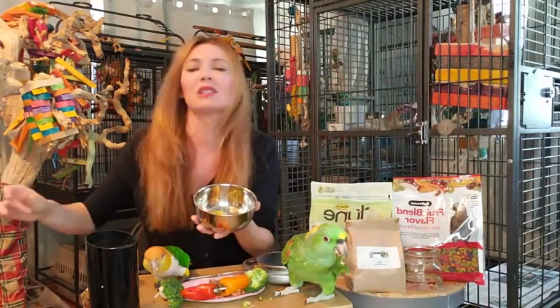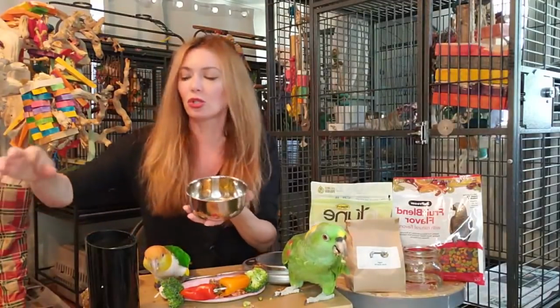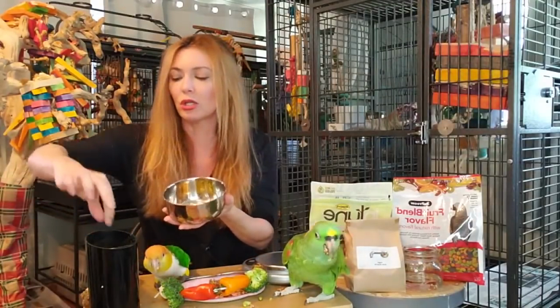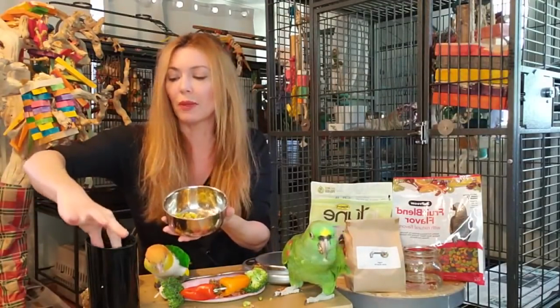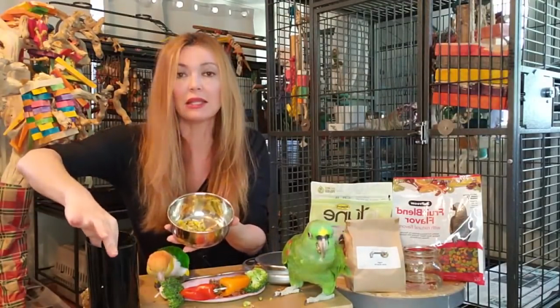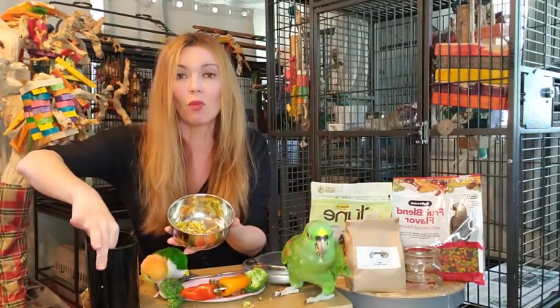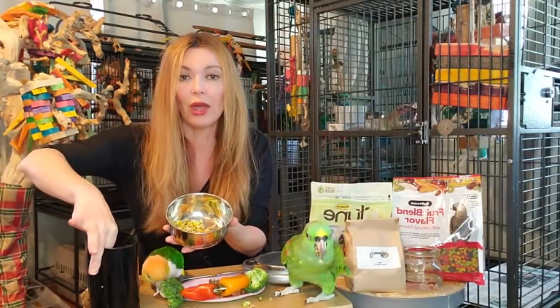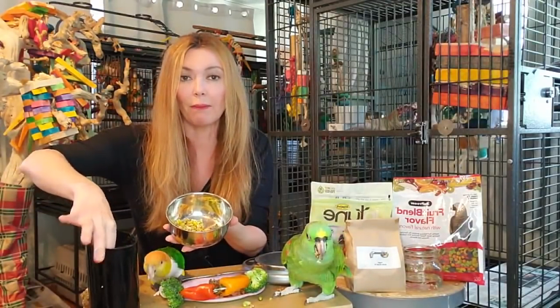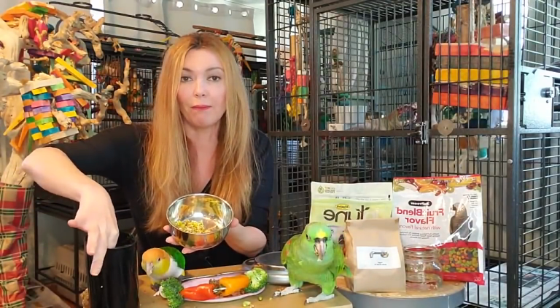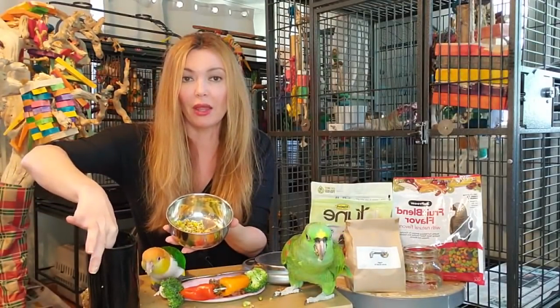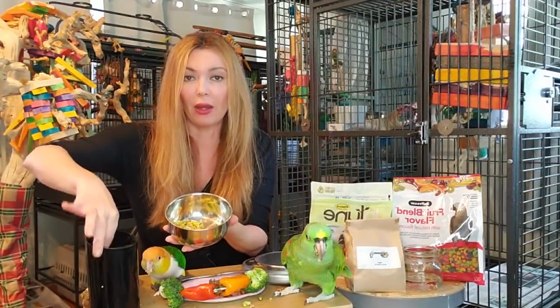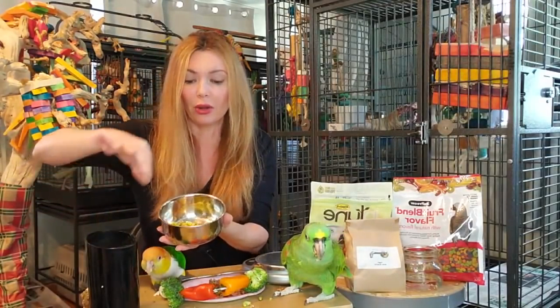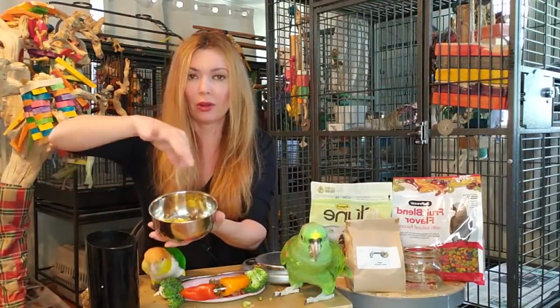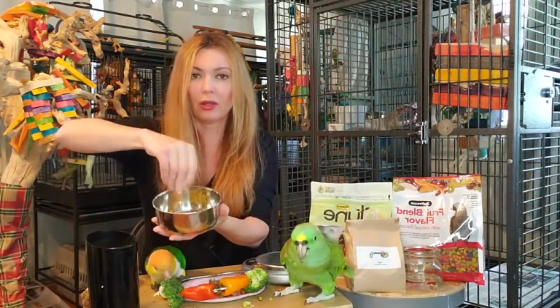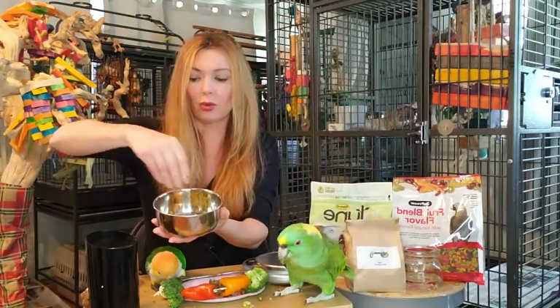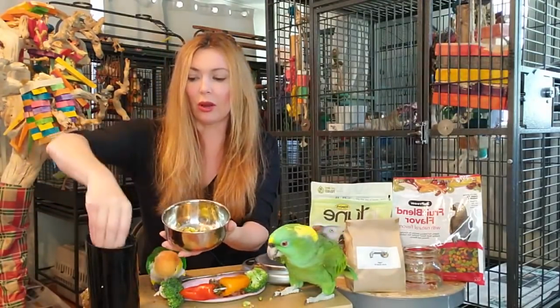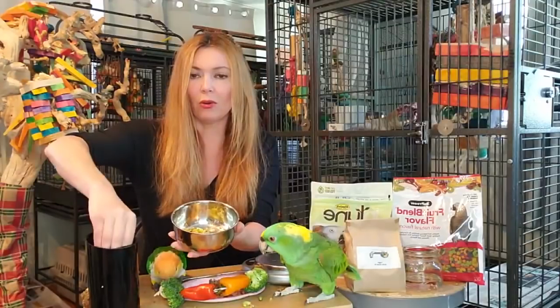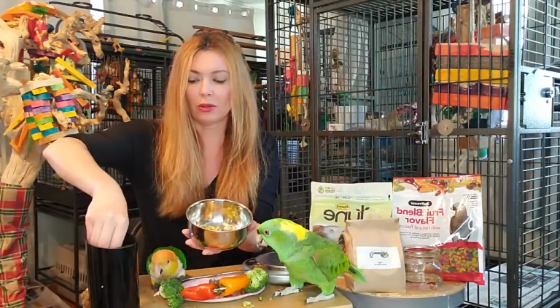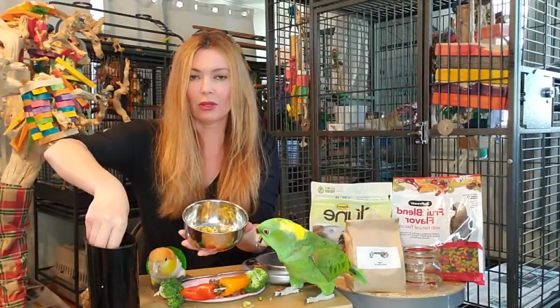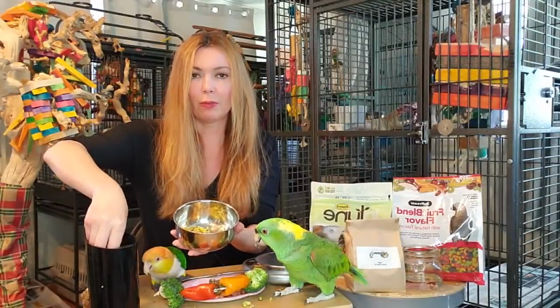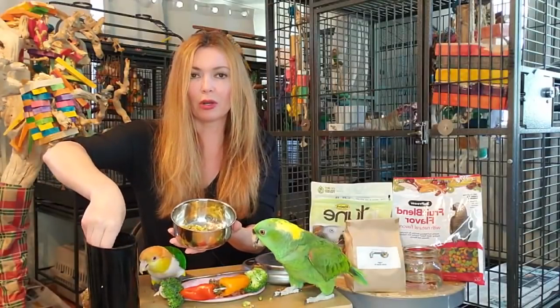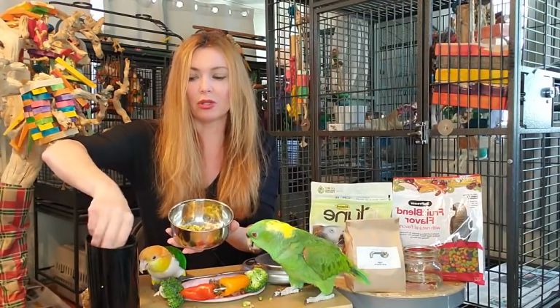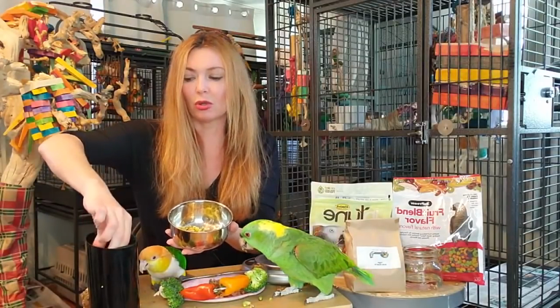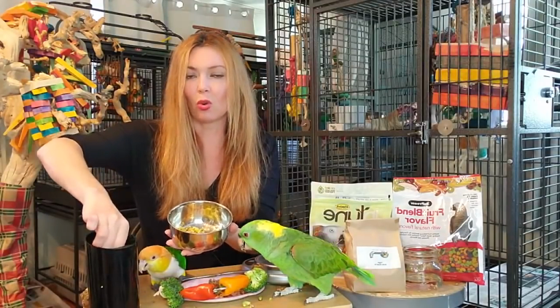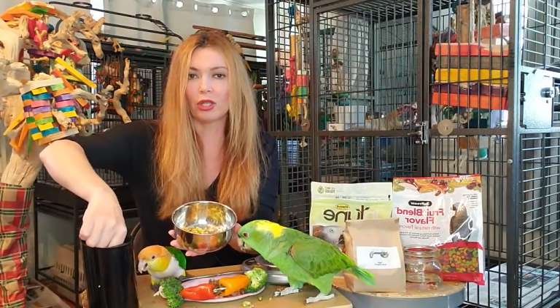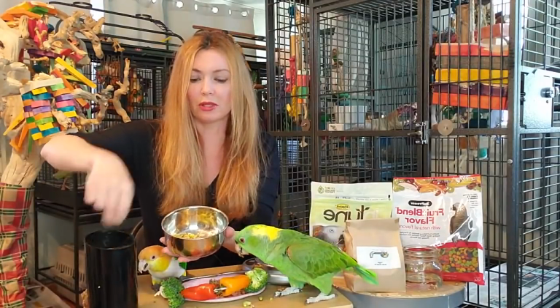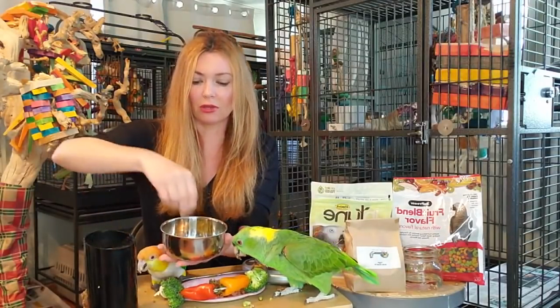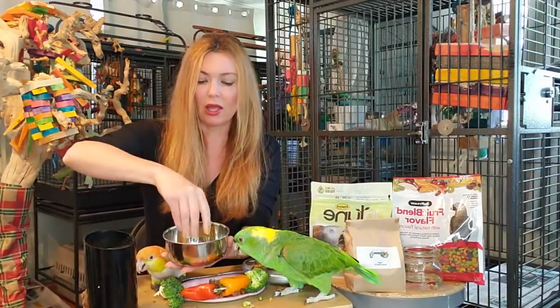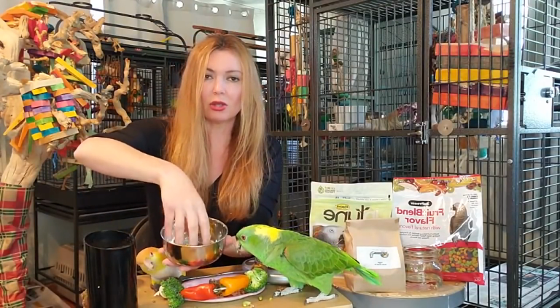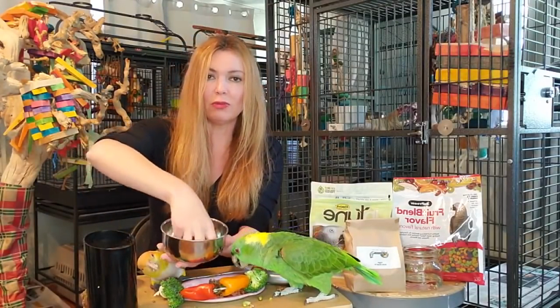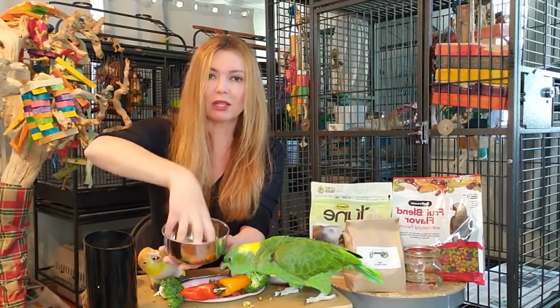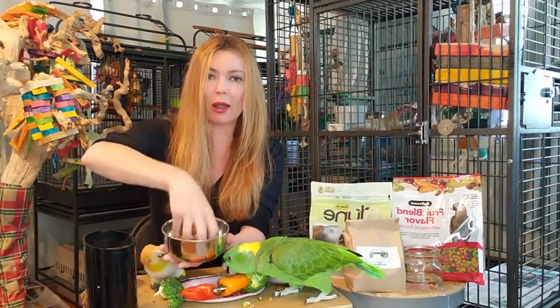It smells so good. So I'm going to take some more of that pellet powder. These birds are just gorging themselves. And so you mix it around.